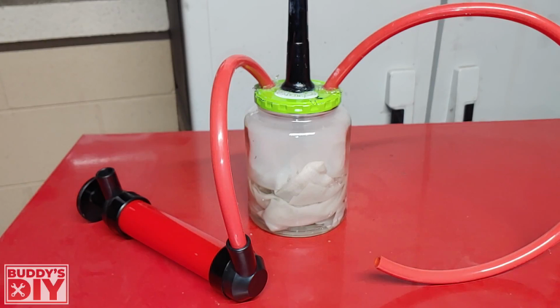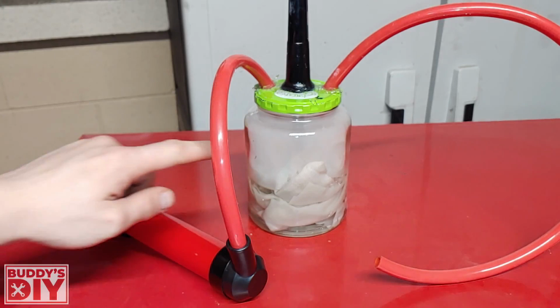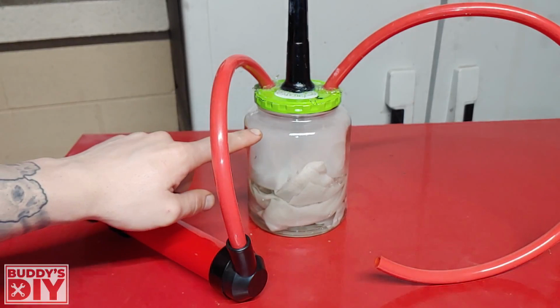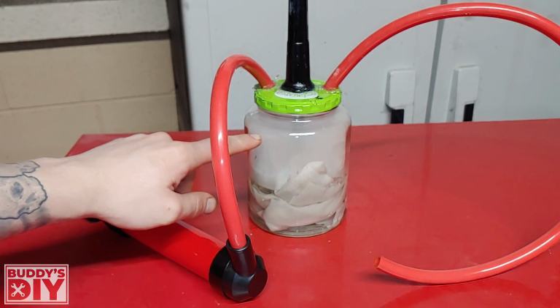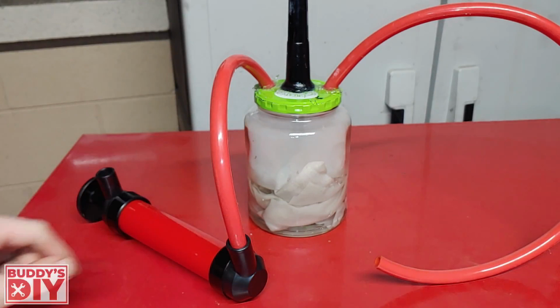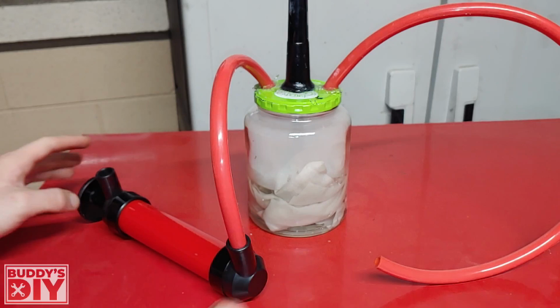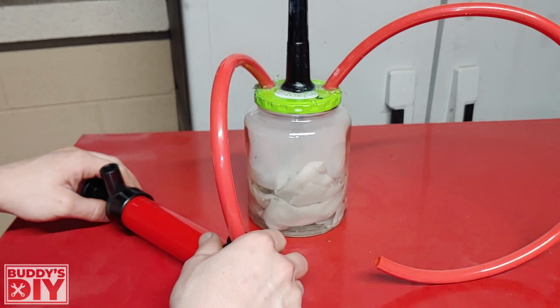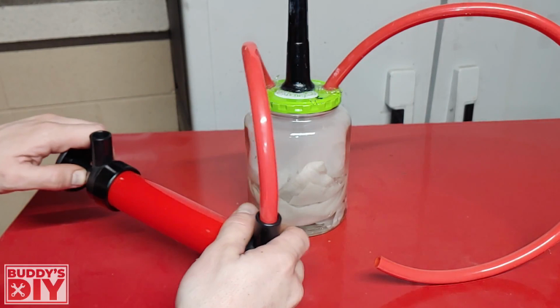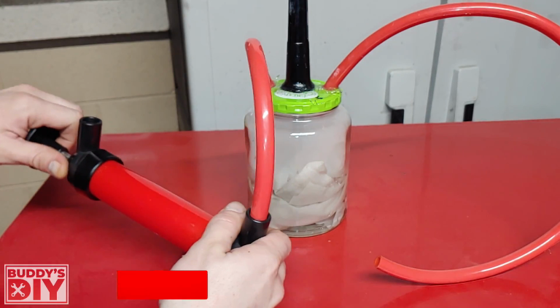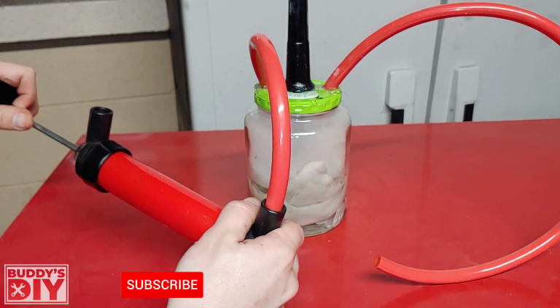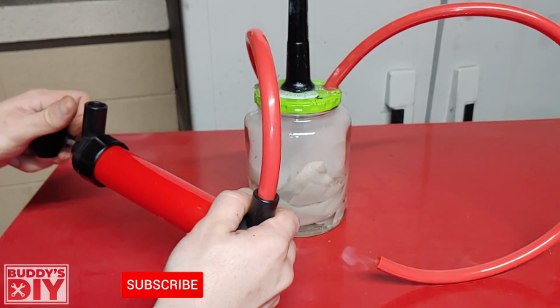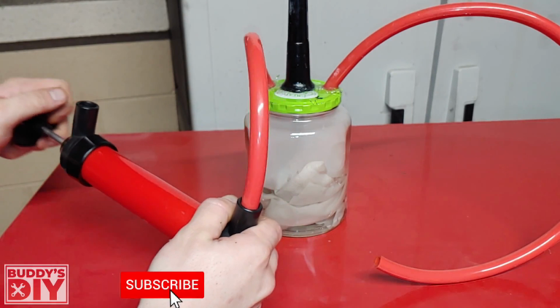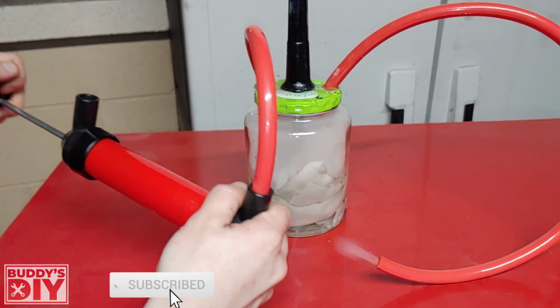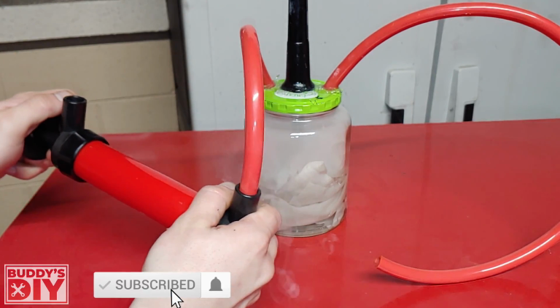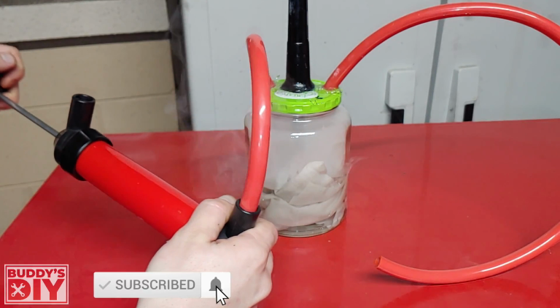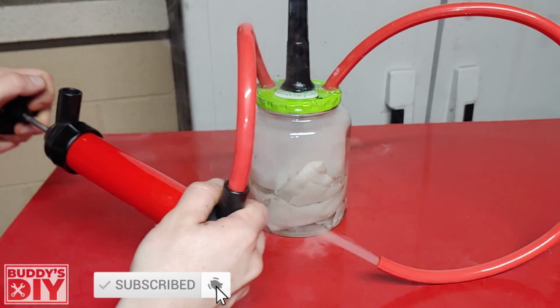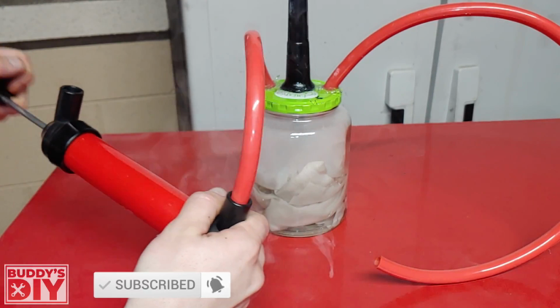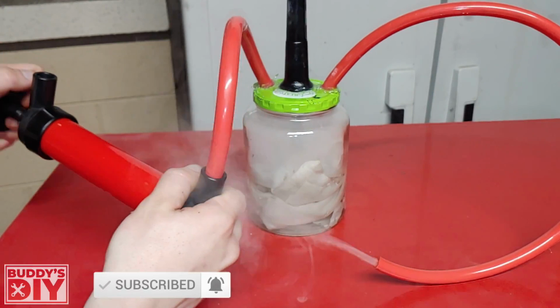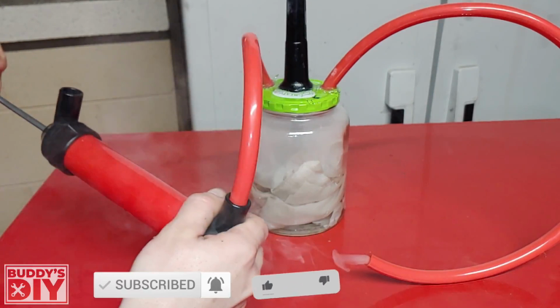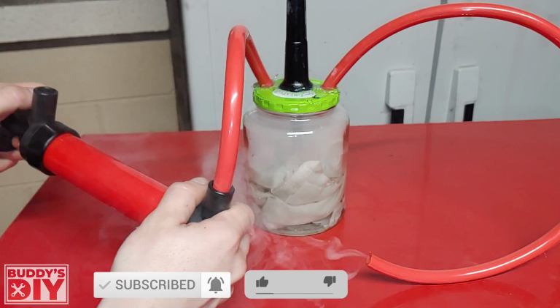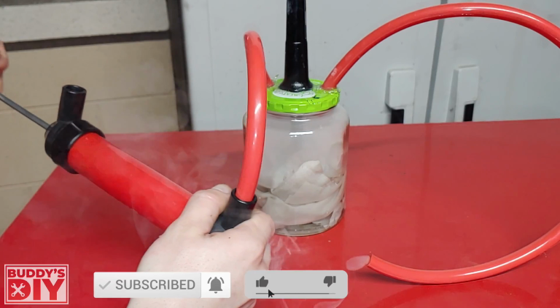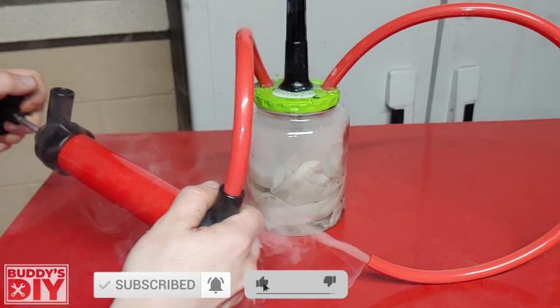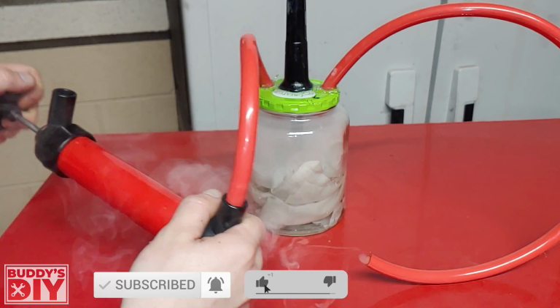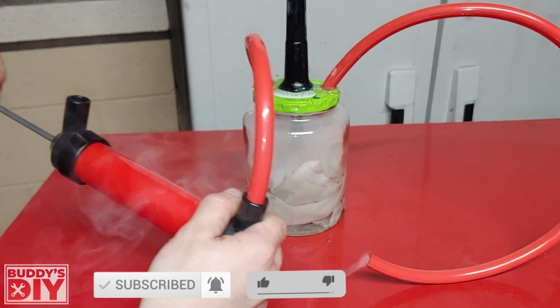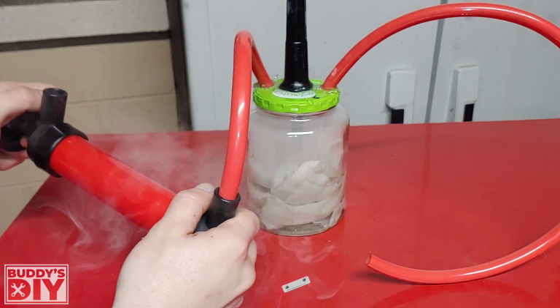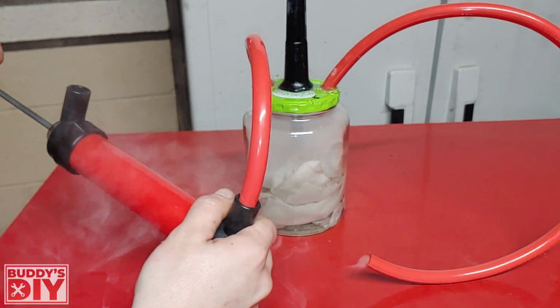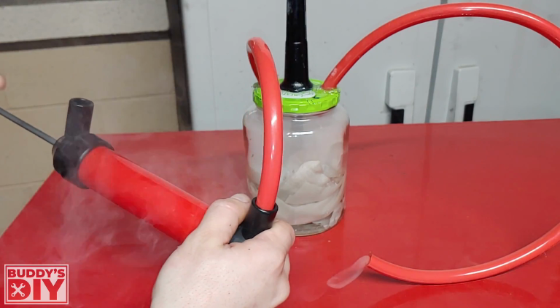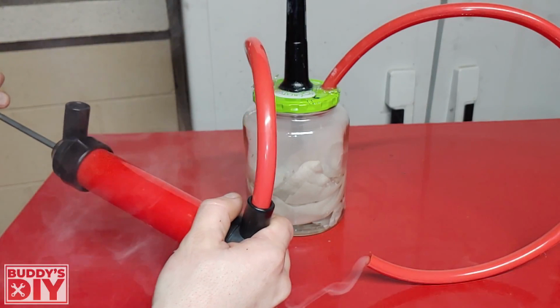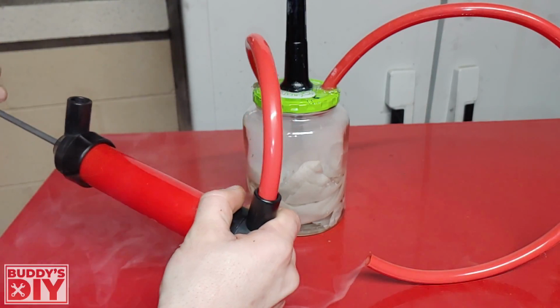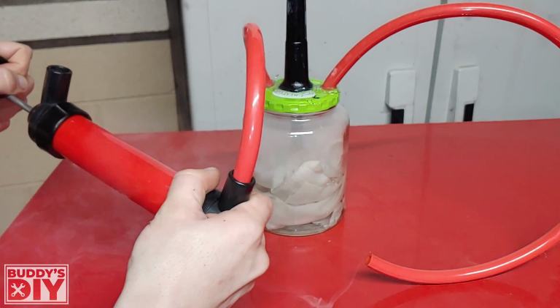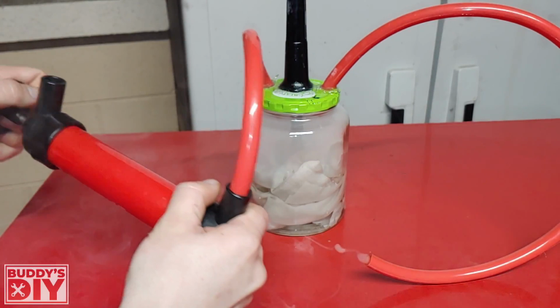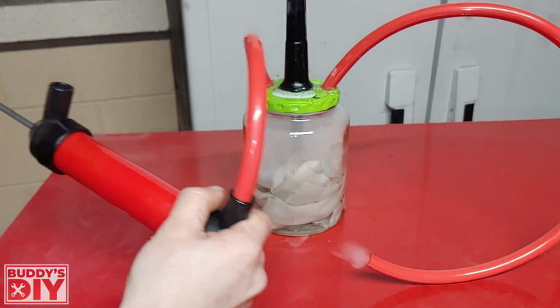A few minutes have gone by and we've collected some smoke, so we're going to take our little pump here and just pump it. And you can see the smoke pours out — that's a nice thick layer of smoke too. That's going to show us any vacuum leaks we have in our system. So now it's time to put it to the test.